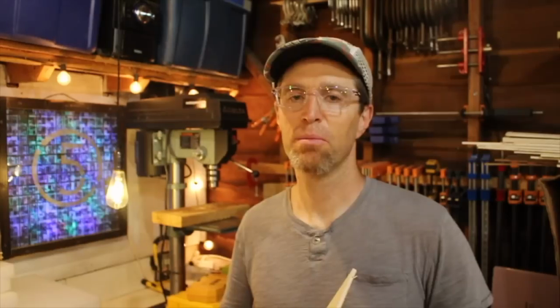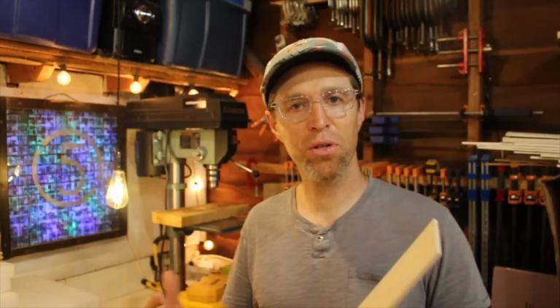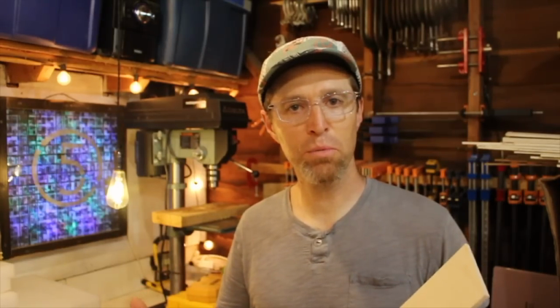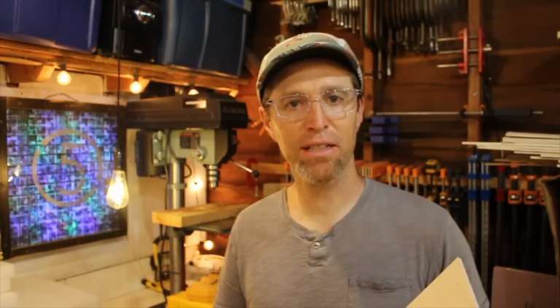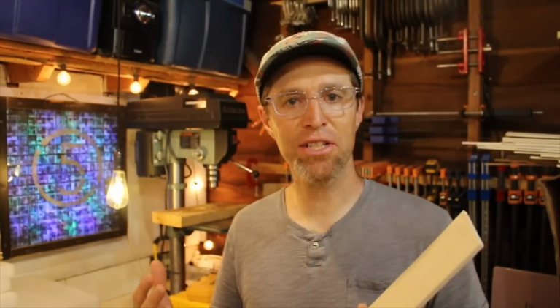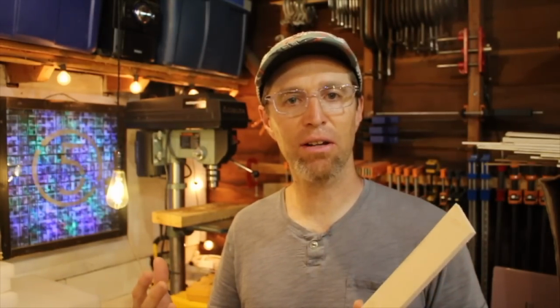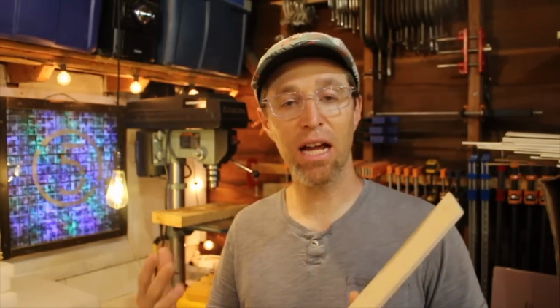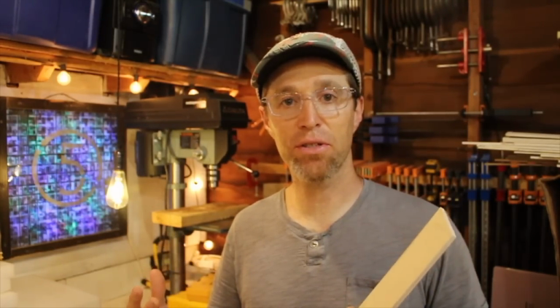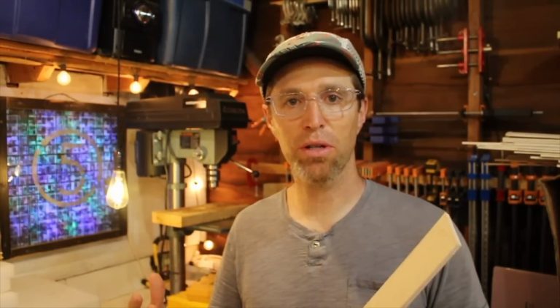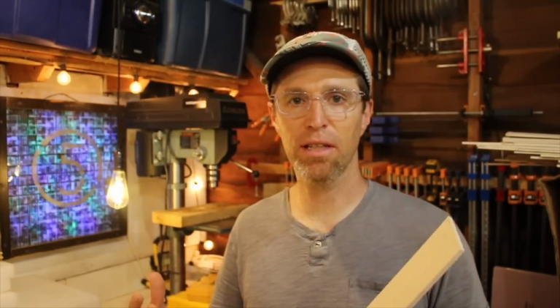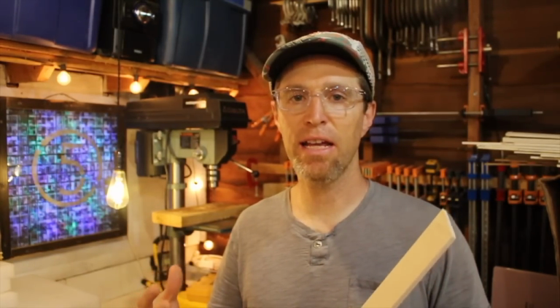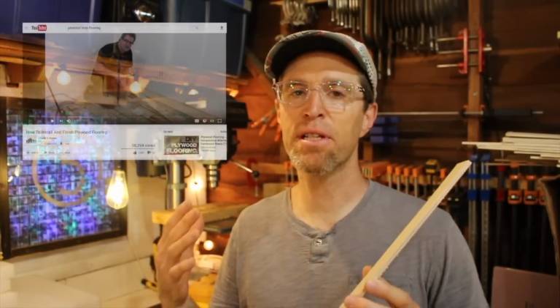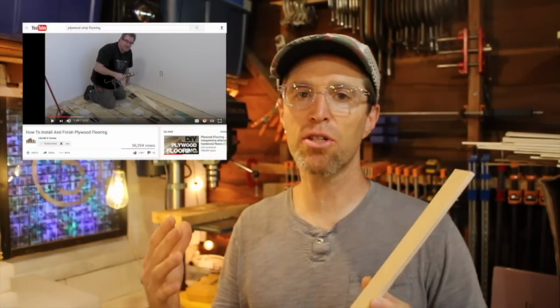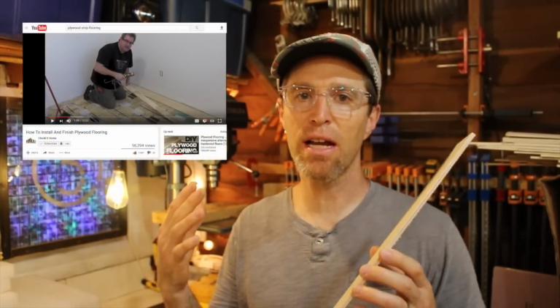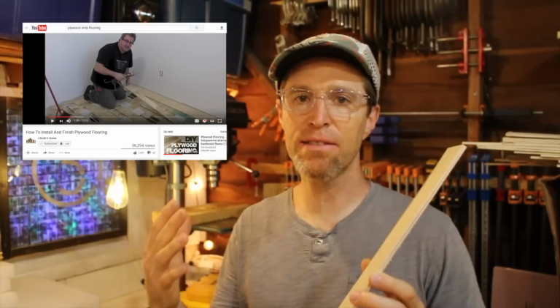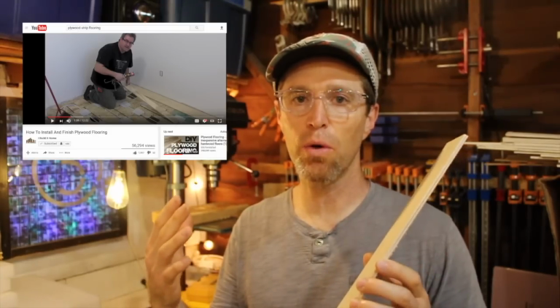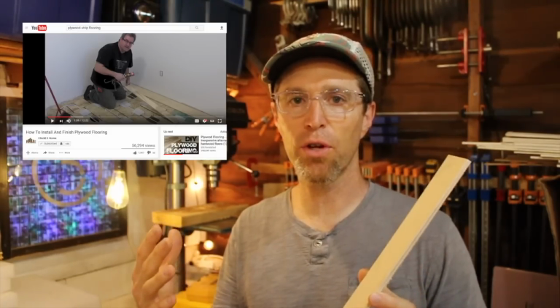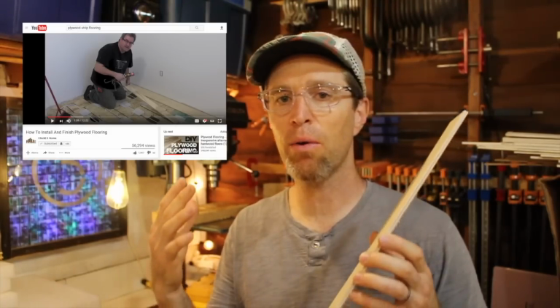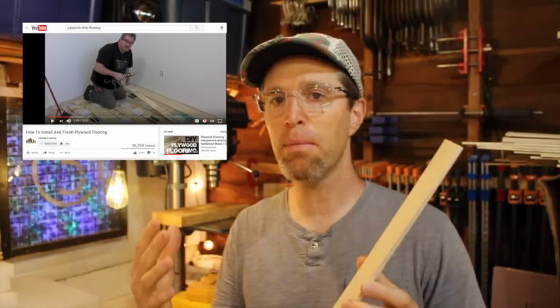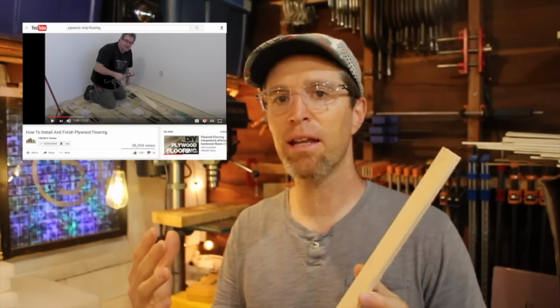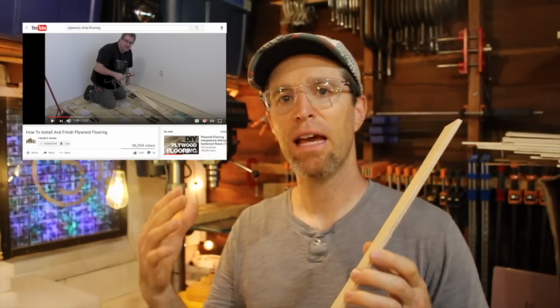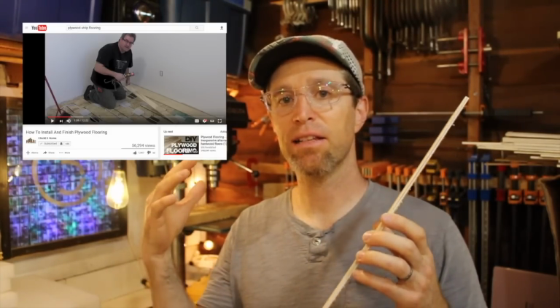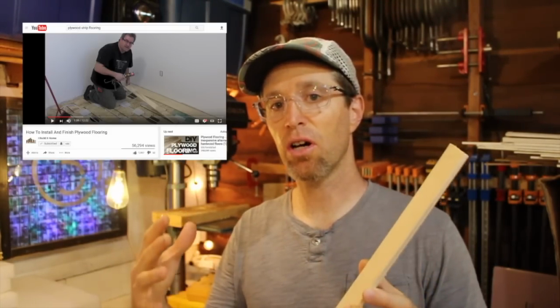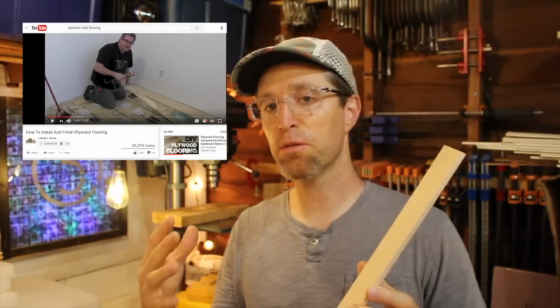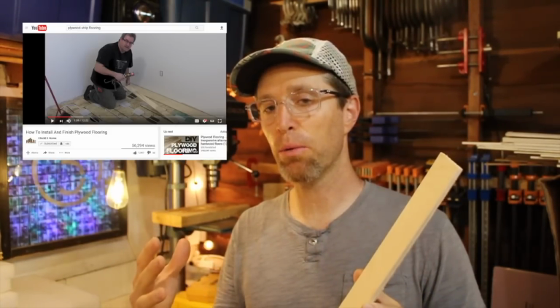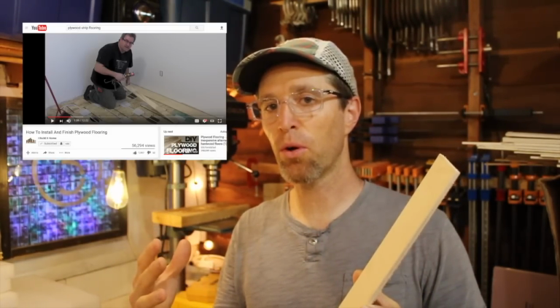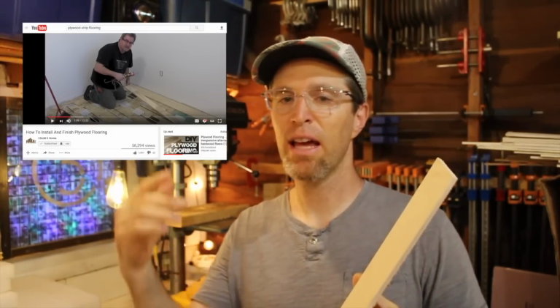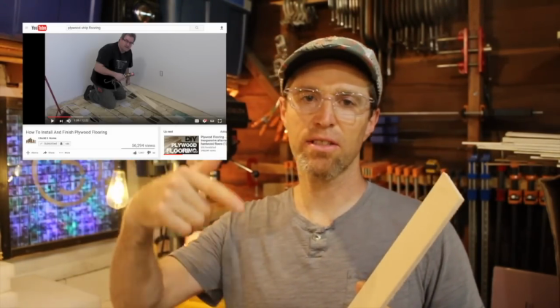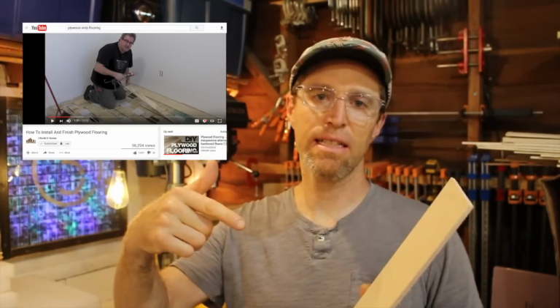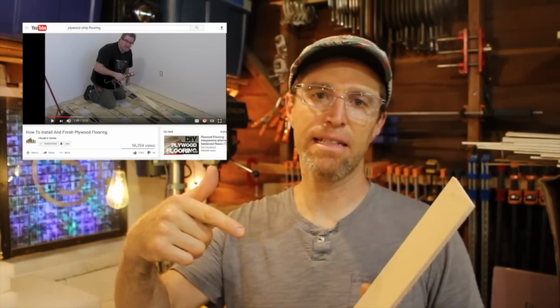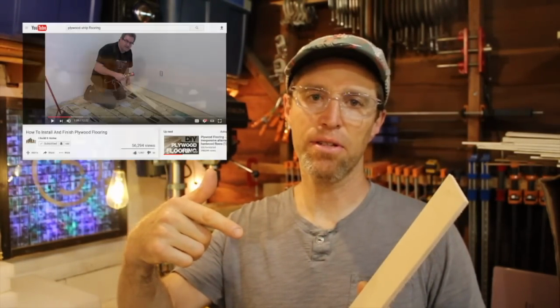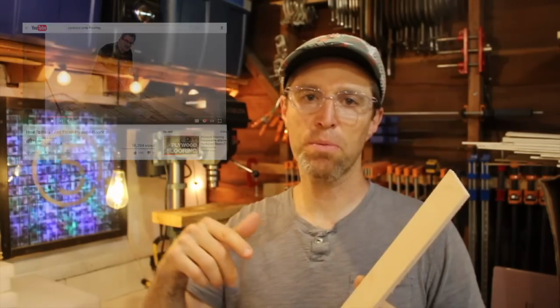Before doing this project, I checked out a lot of other tutorials online. In particular, John Heinz's overview of how he made and installed his plywood flooring. There's a link to that down in the description.